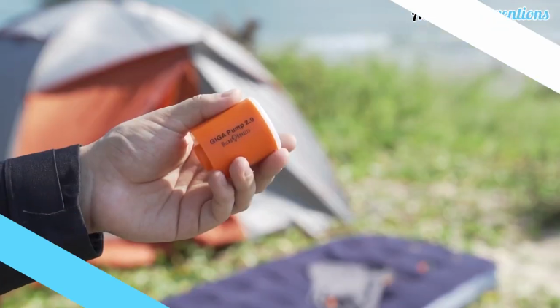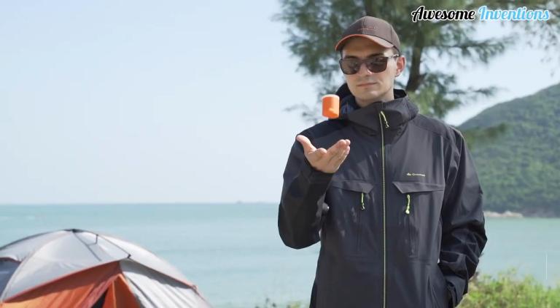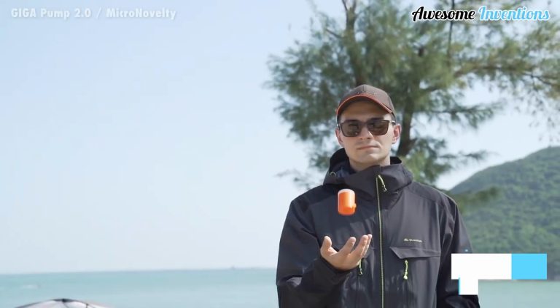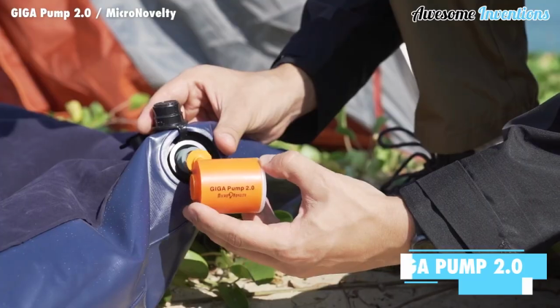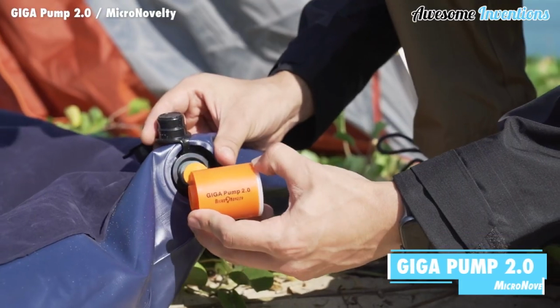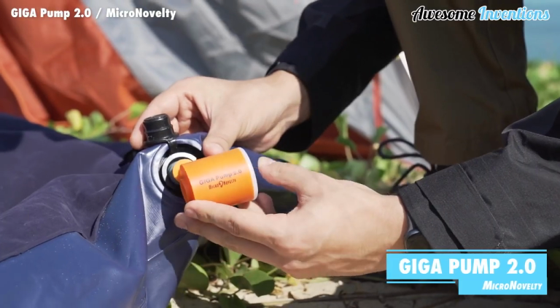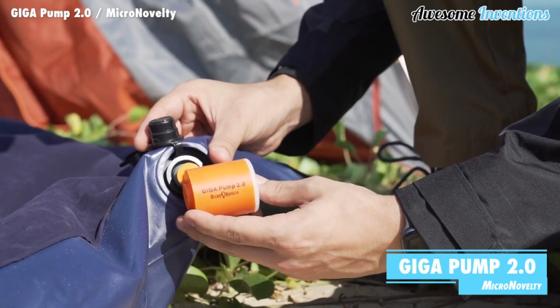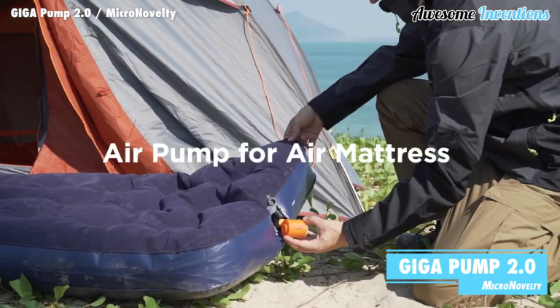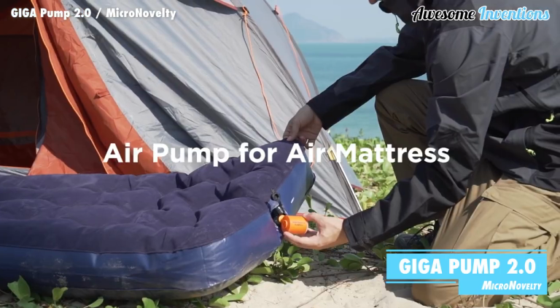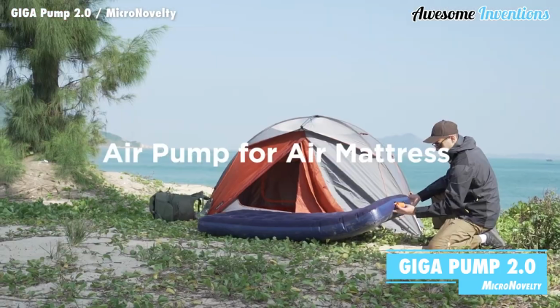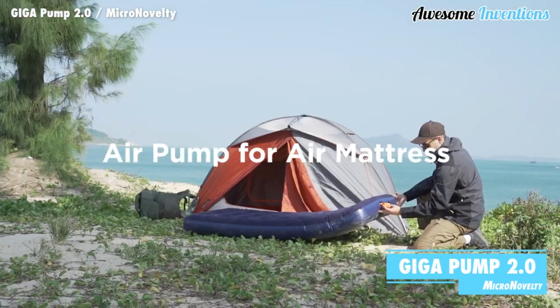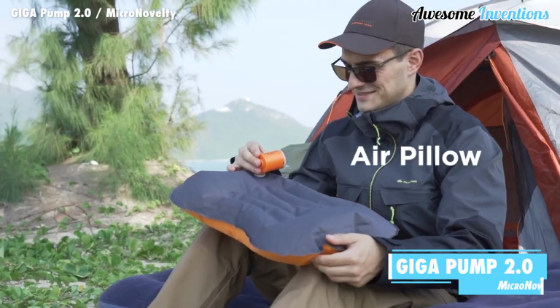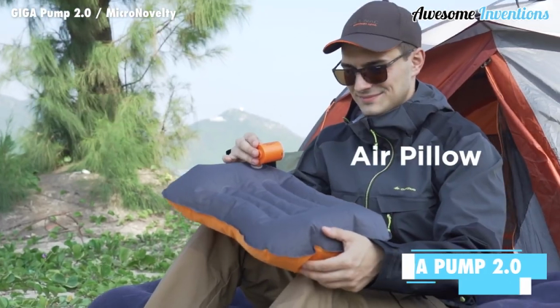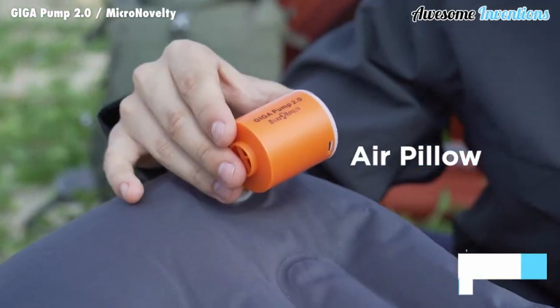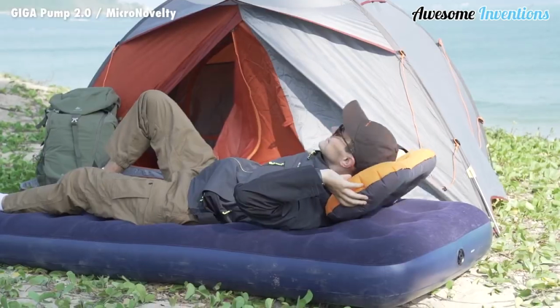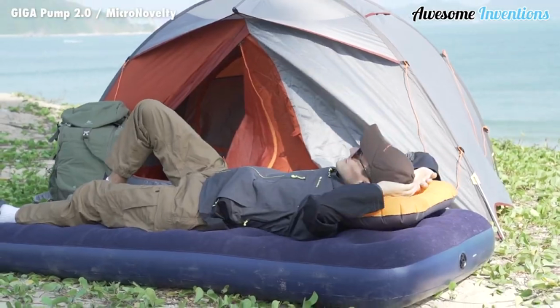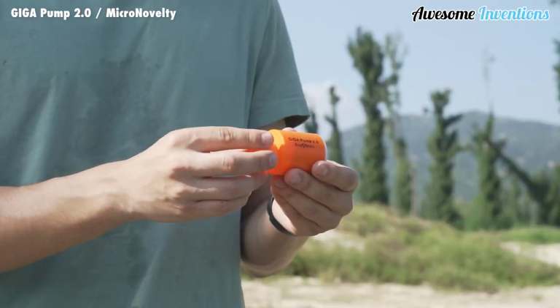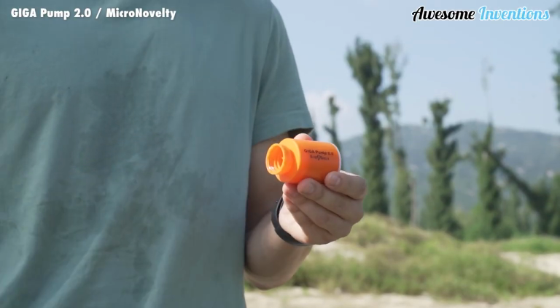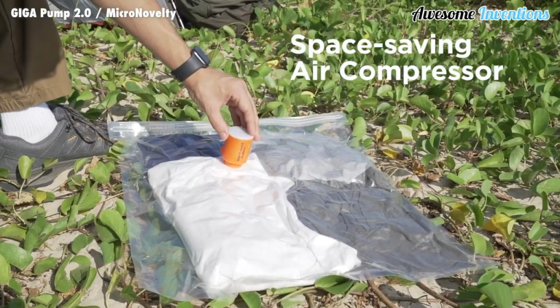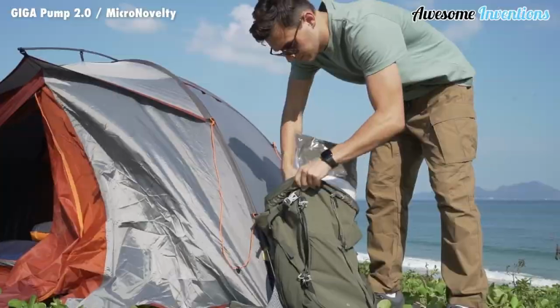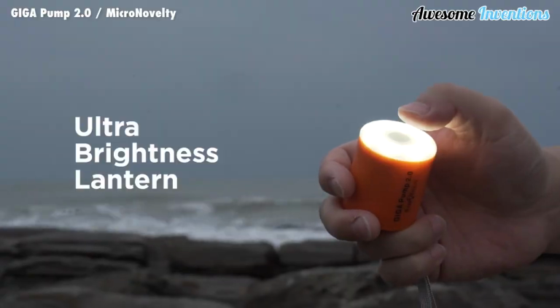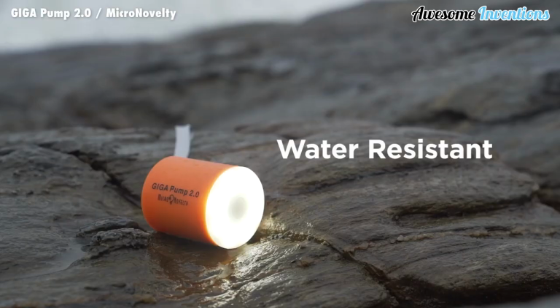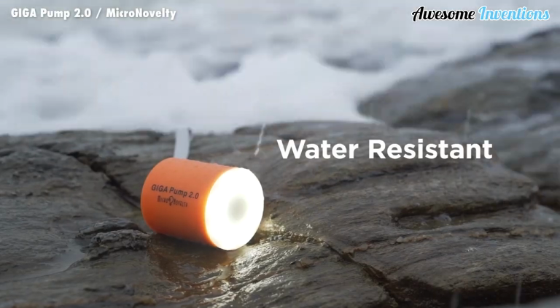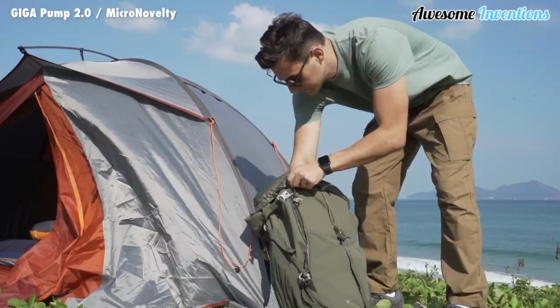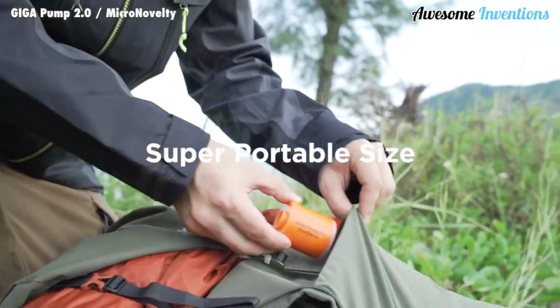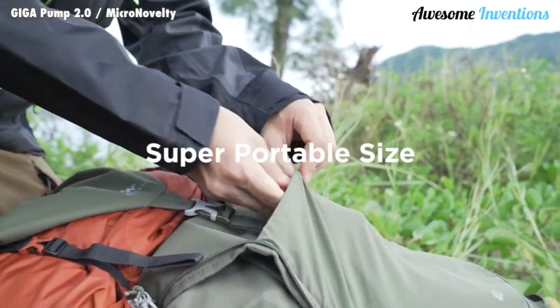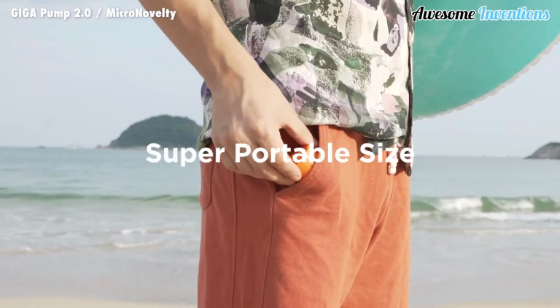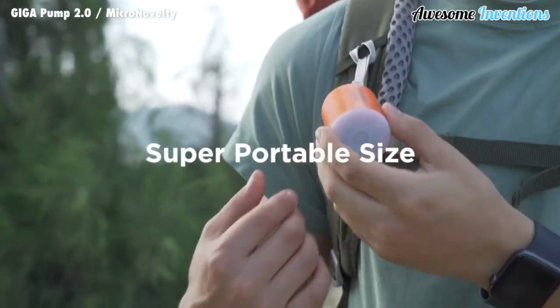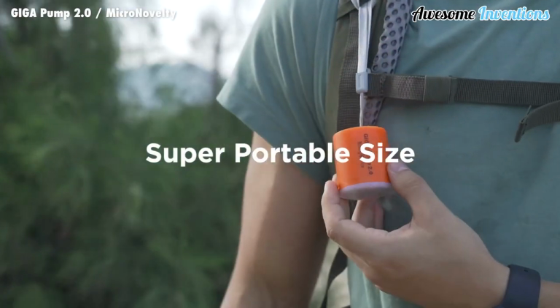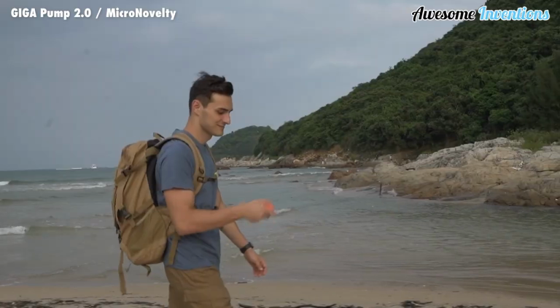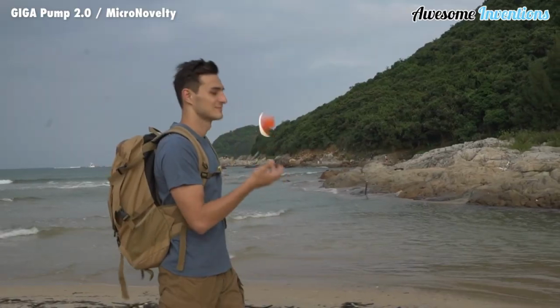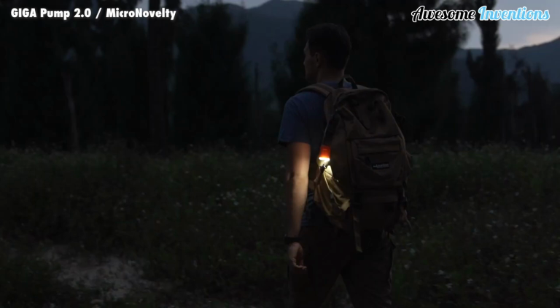The Giga Pump 2.0 is a really handy tool to have outdoors or at home. Its 3-in-1 design means it can be used as an air pump, vacuum pump, or a torch. Its compact and lightweight design makes it great for carrying in your bag or in your pocket.